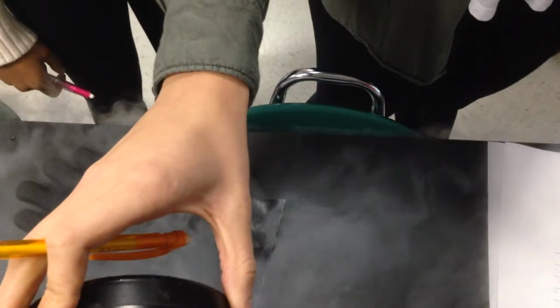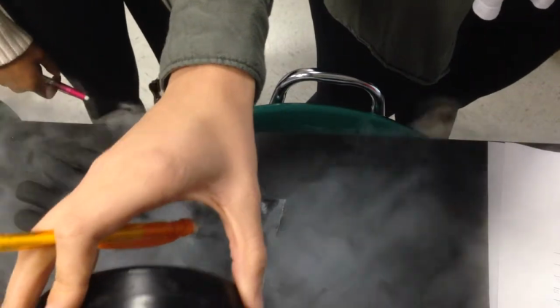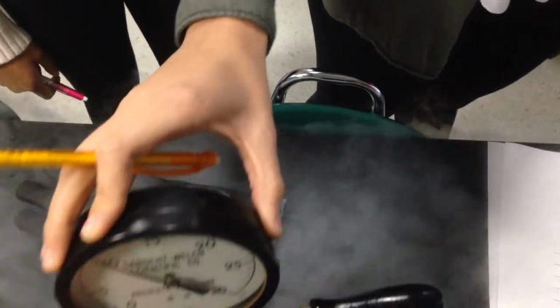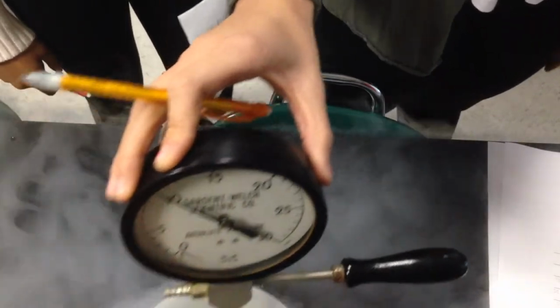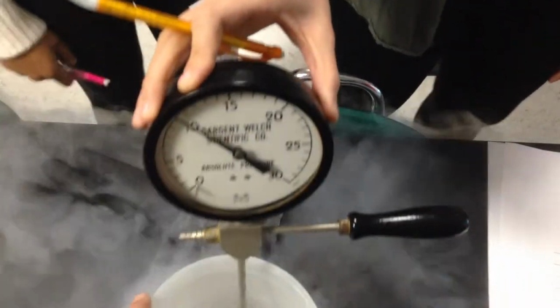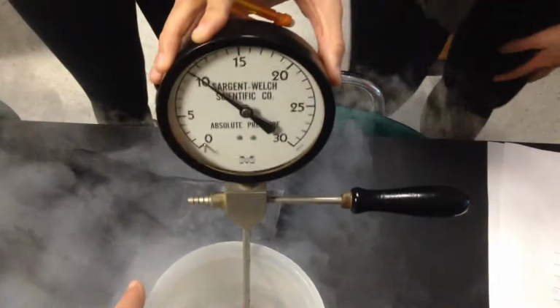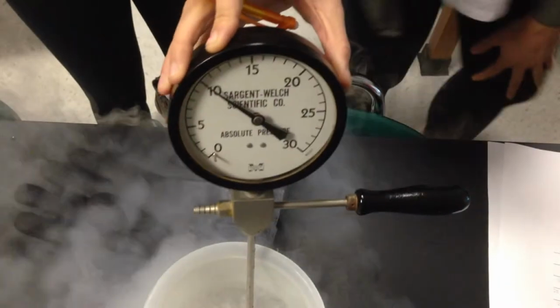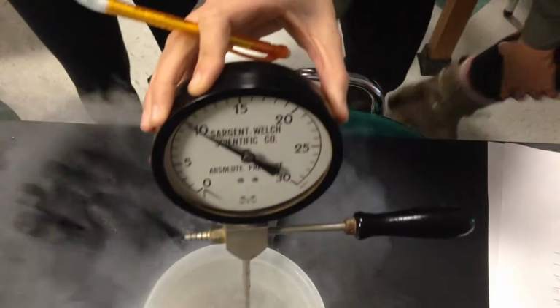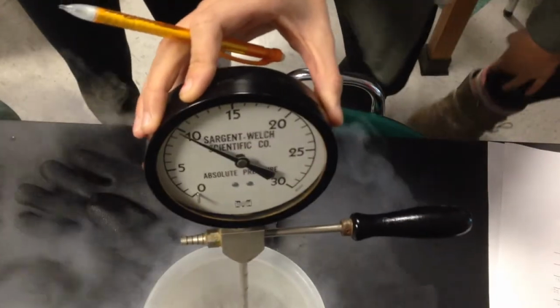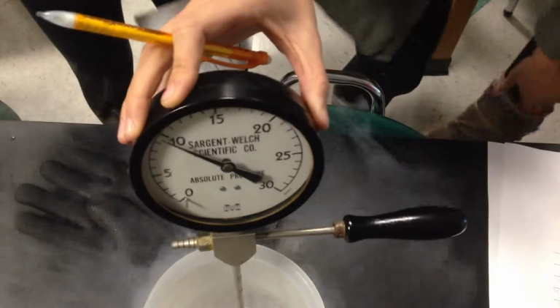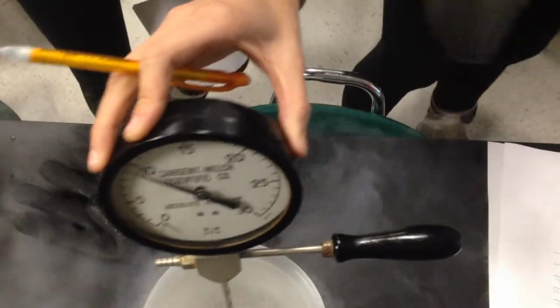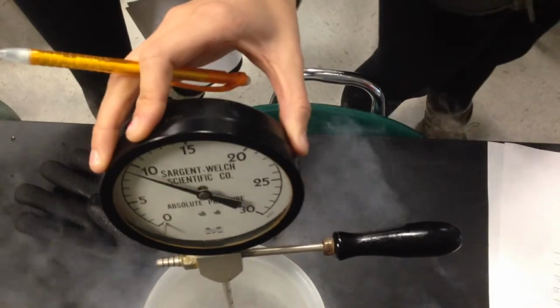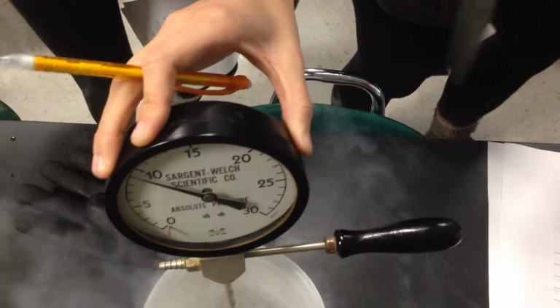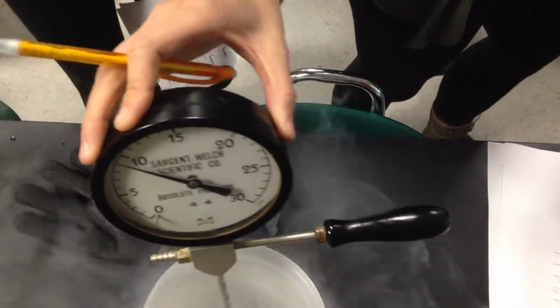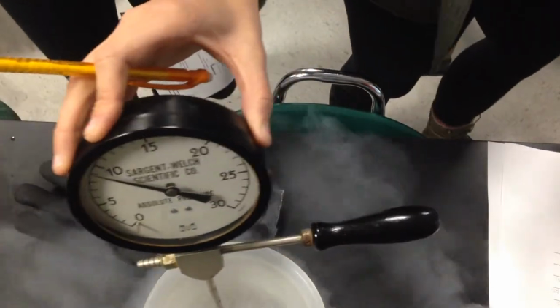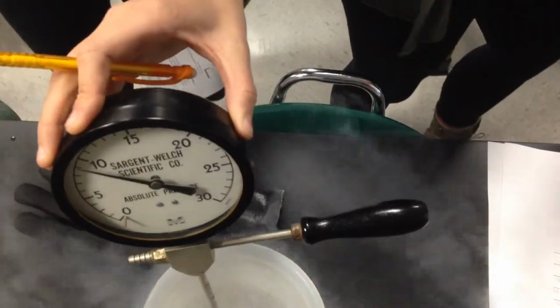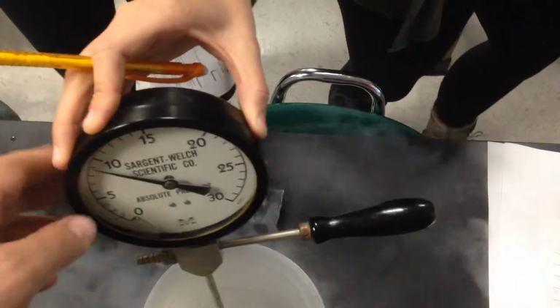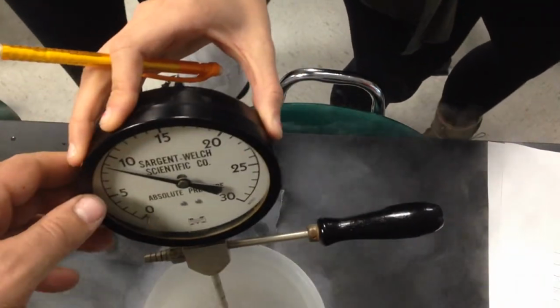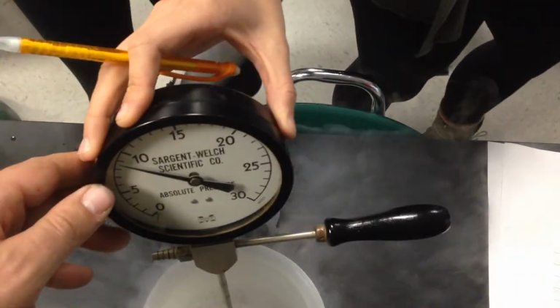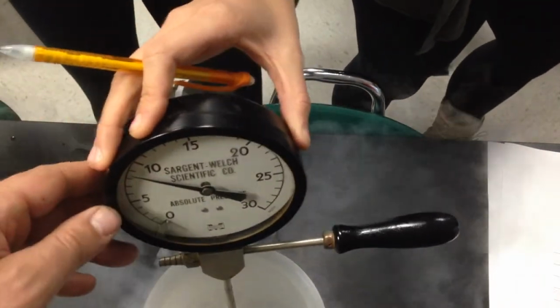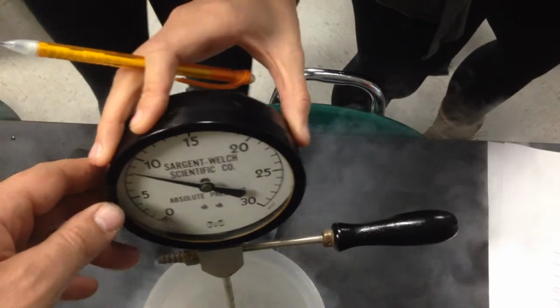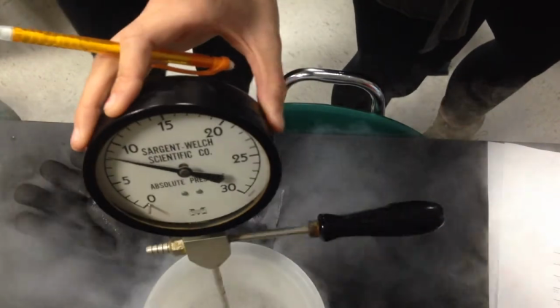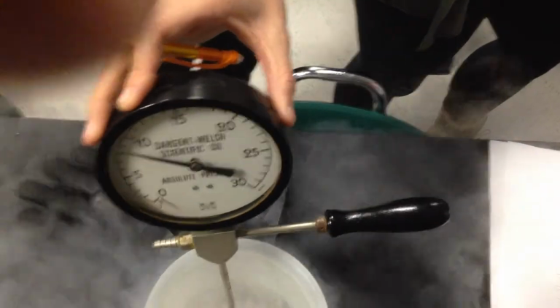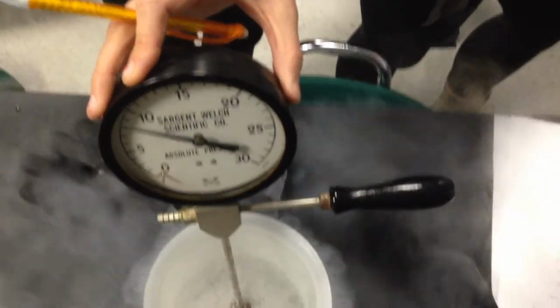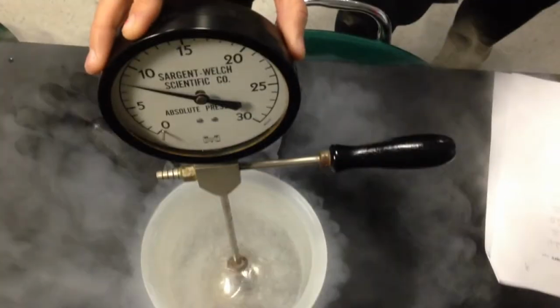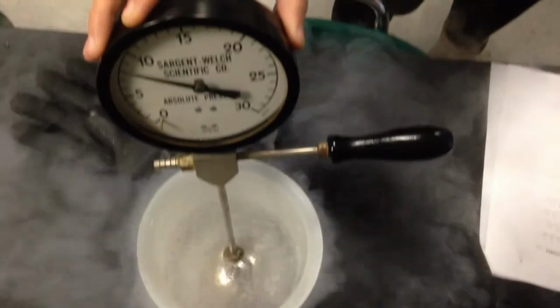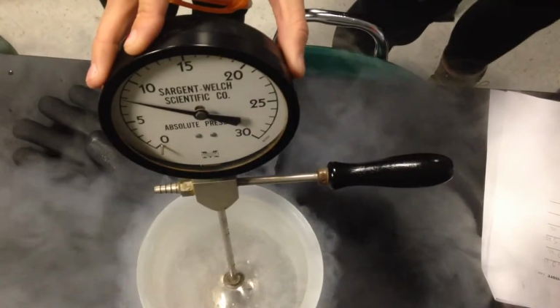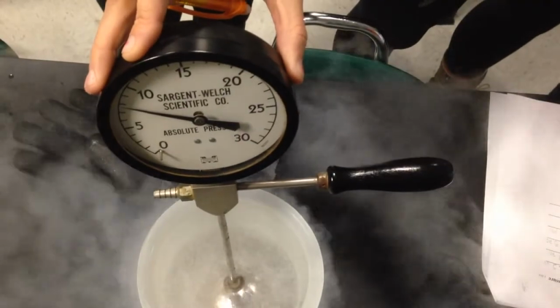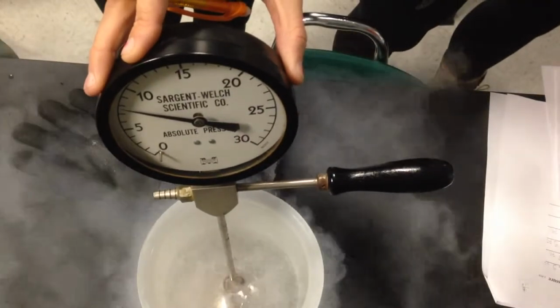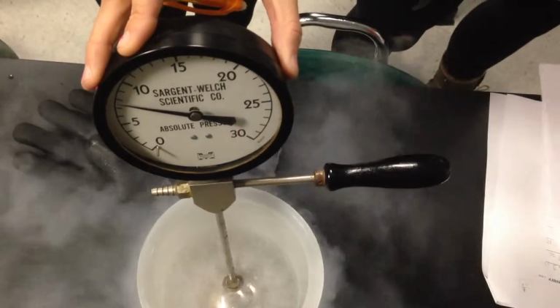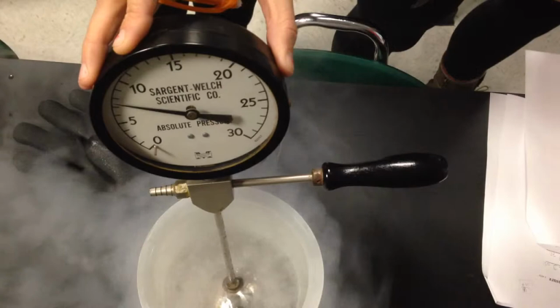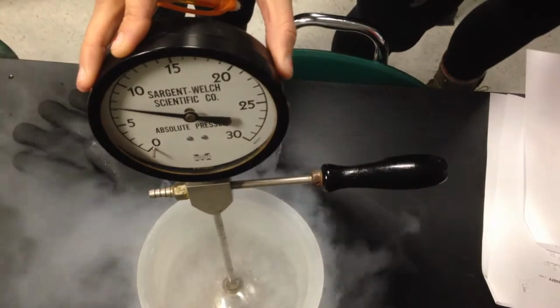Alright, so push this back. We're still continuing on with our liquid nitrogen and absolute zero demonstrators. Your pressure is definitely dropping. Now I'm going to show you a fun little thing once this gets cold enough.